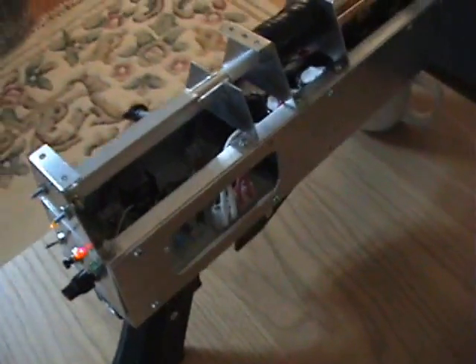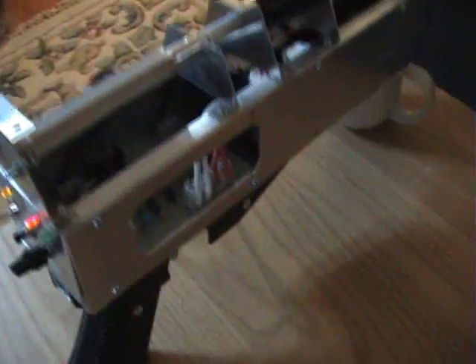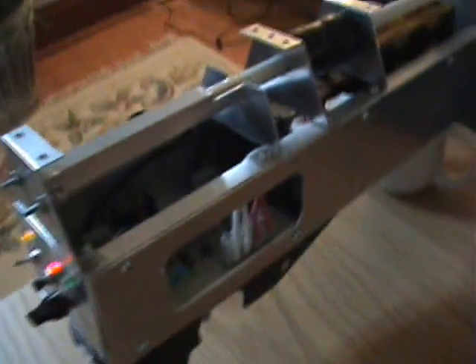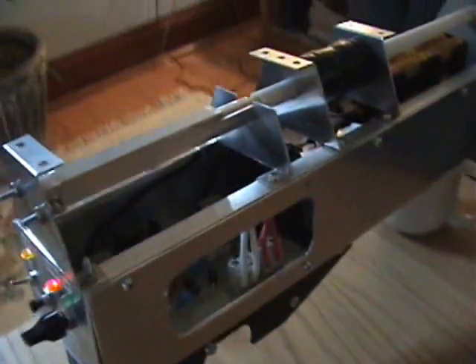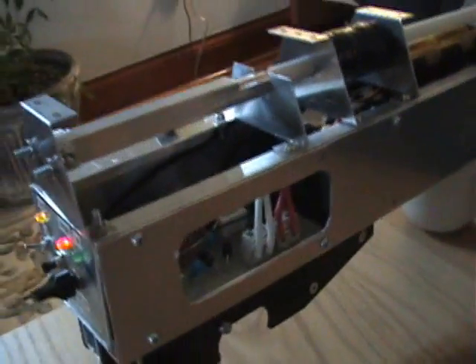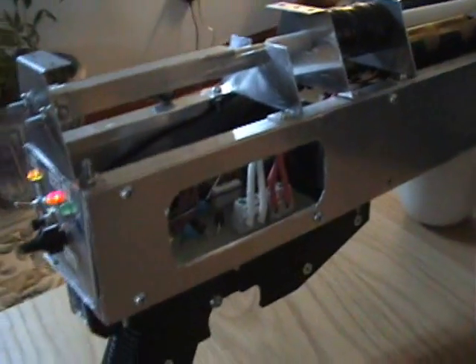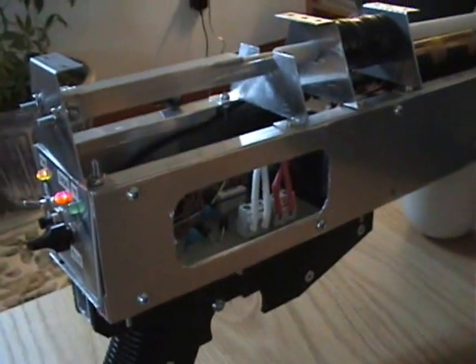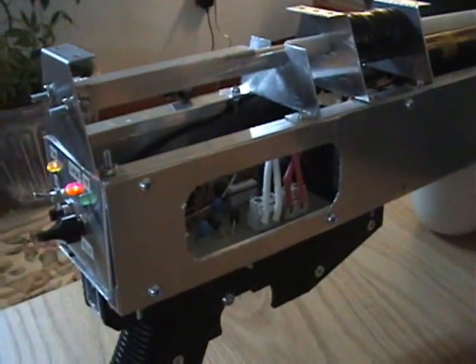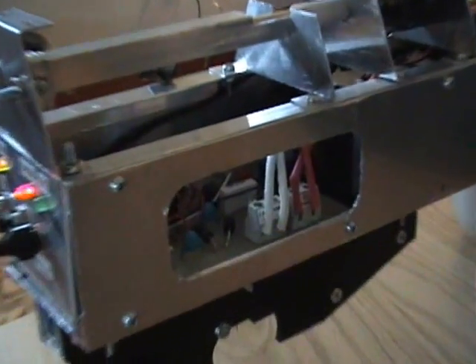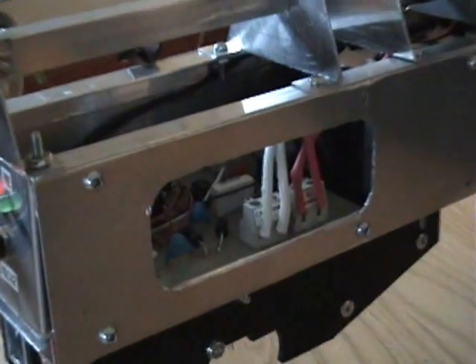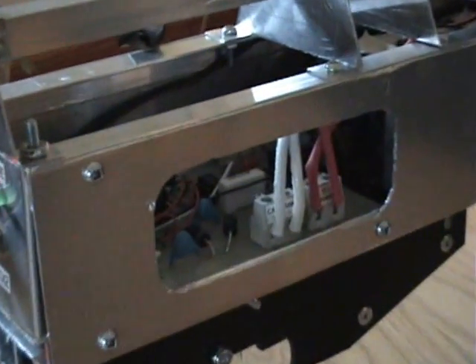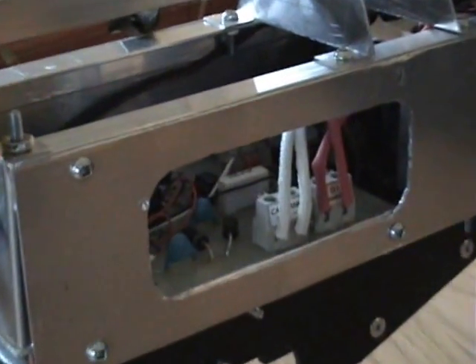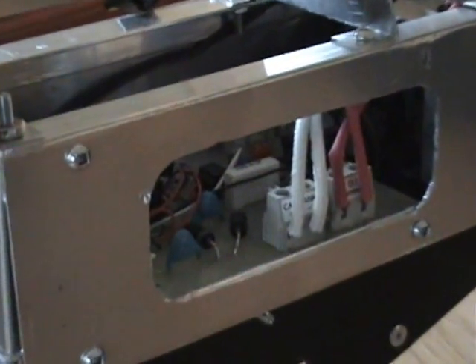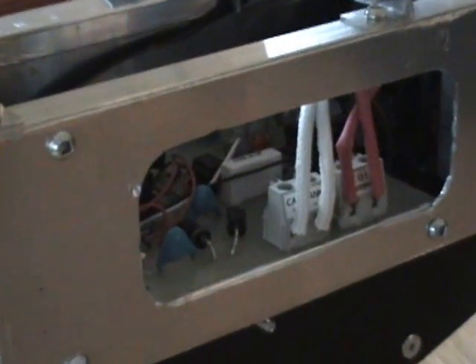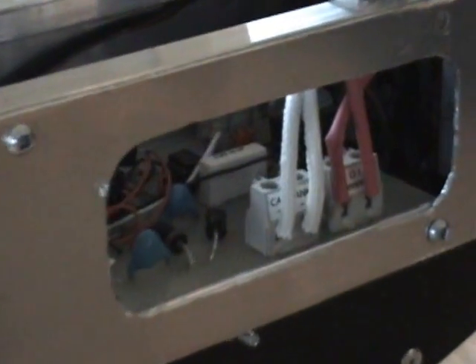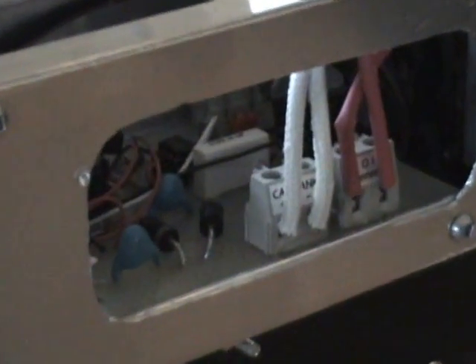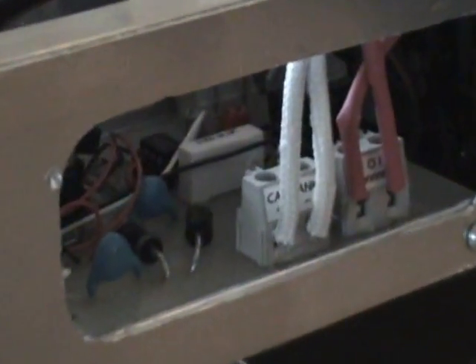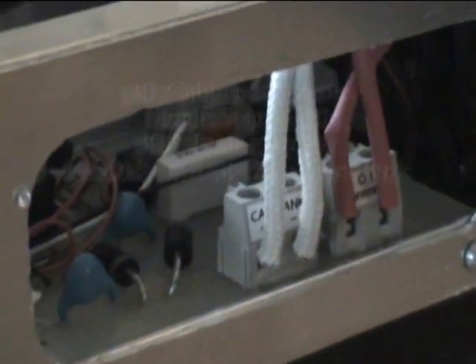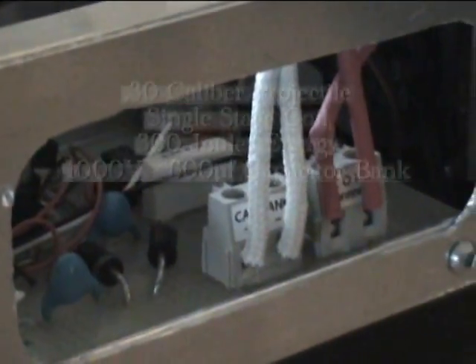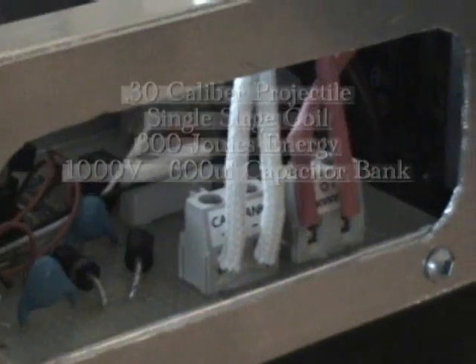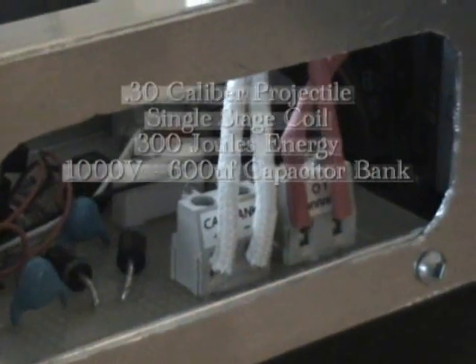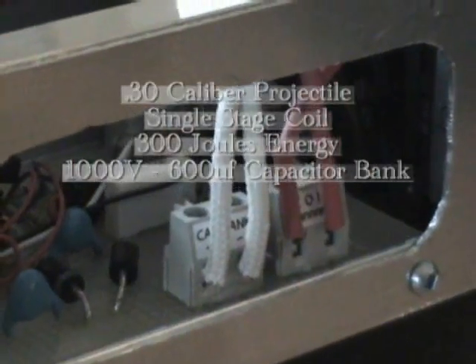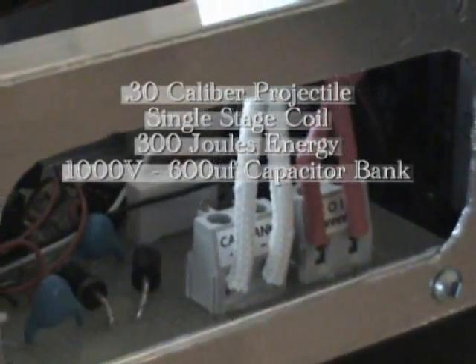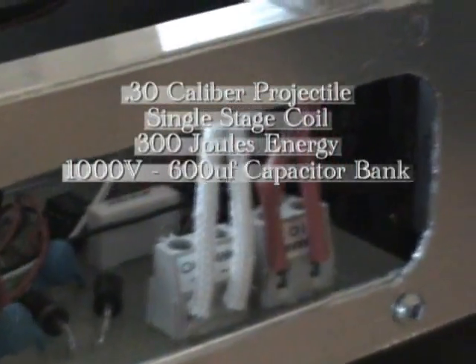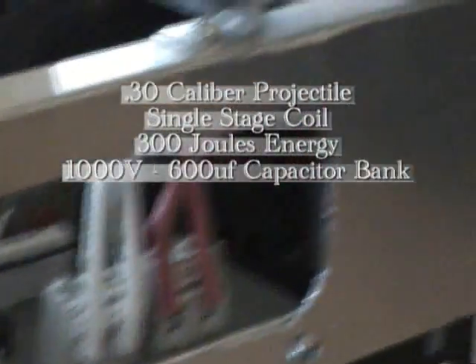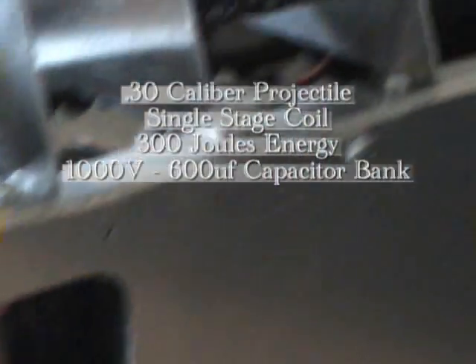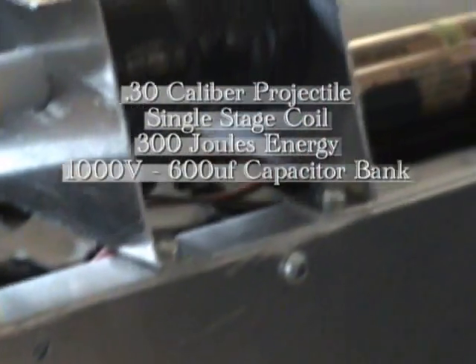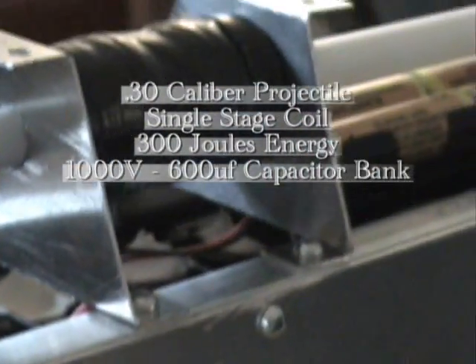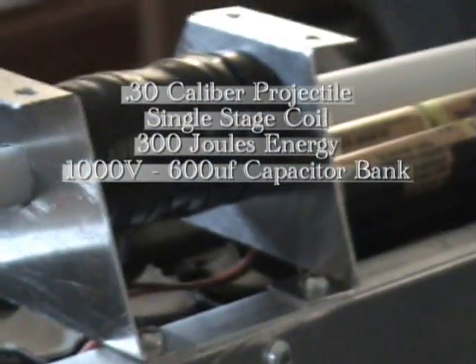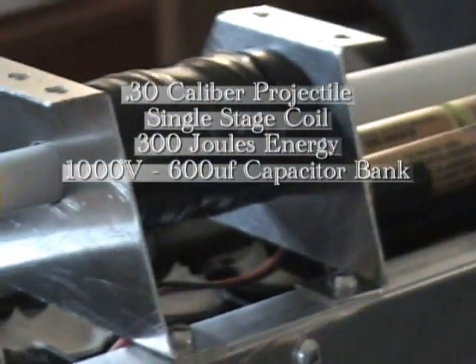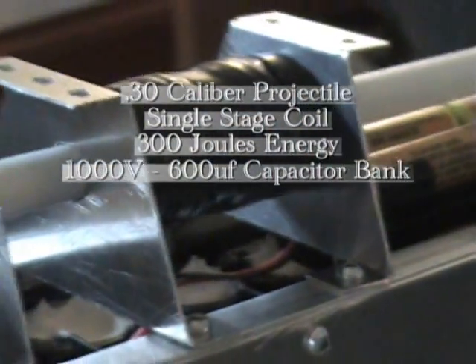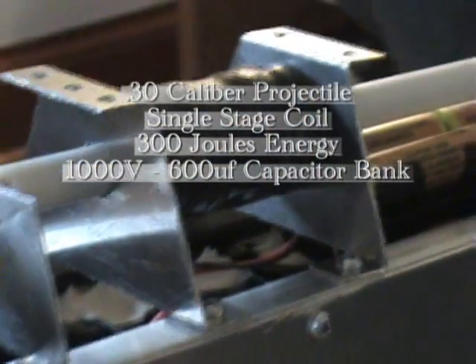Take a little bit of a close-up on this. There's the circuit — cap bank and the coil hooked up.